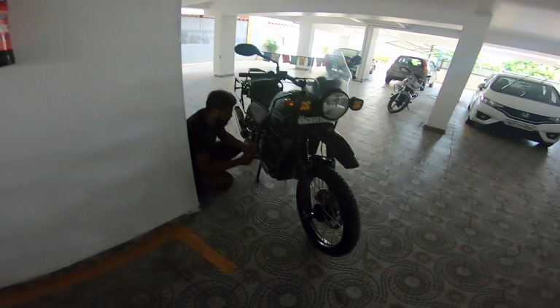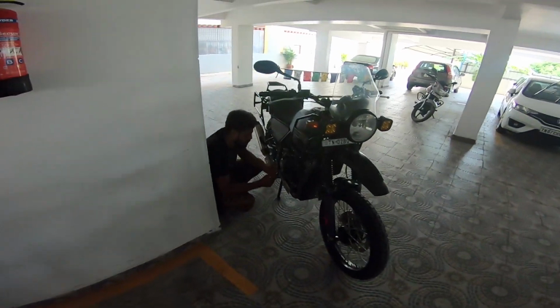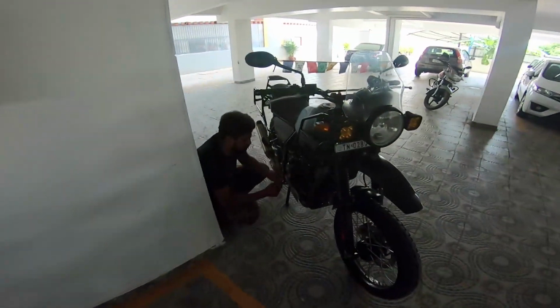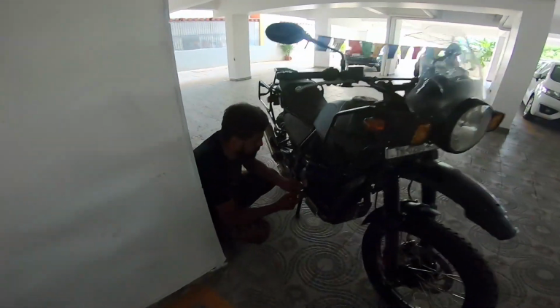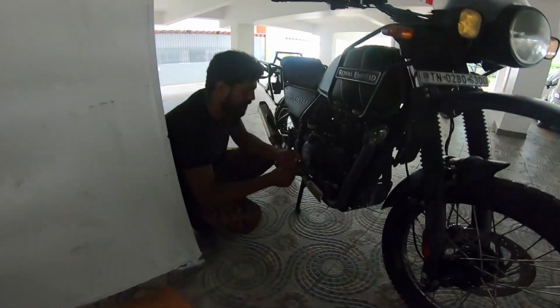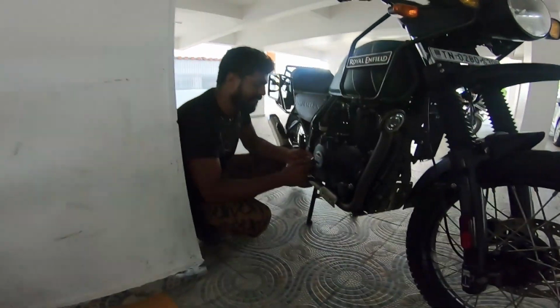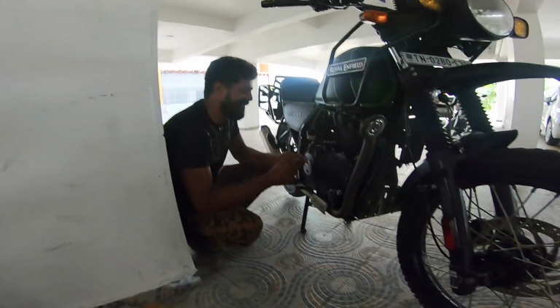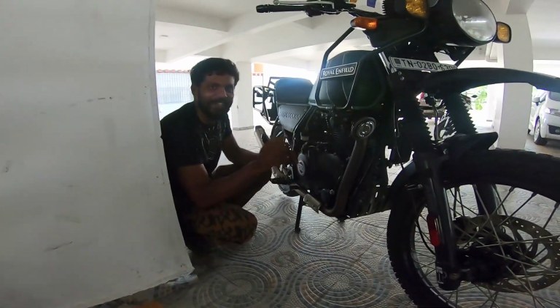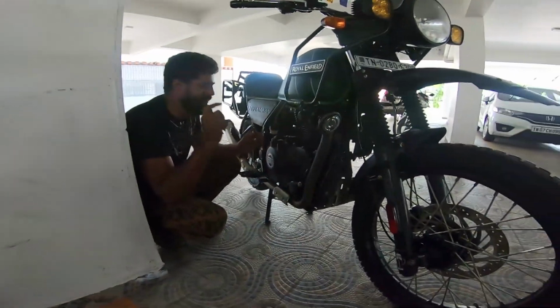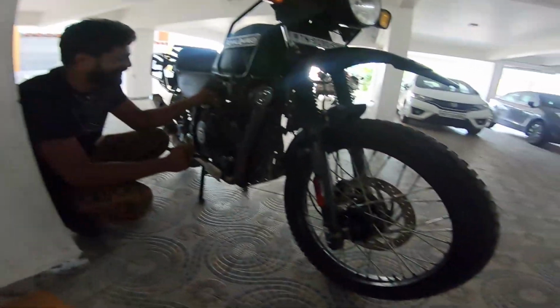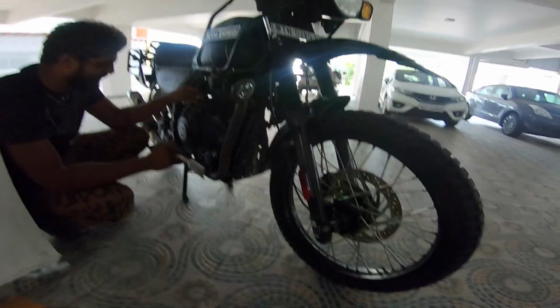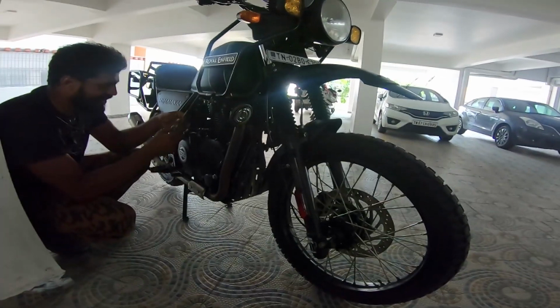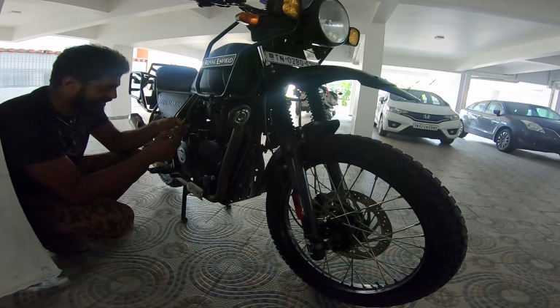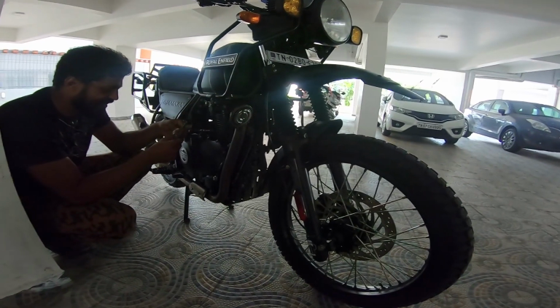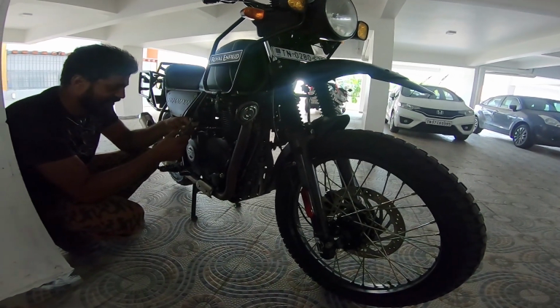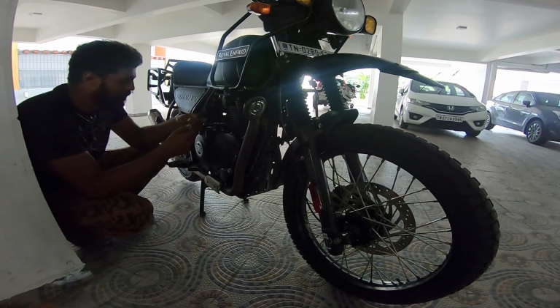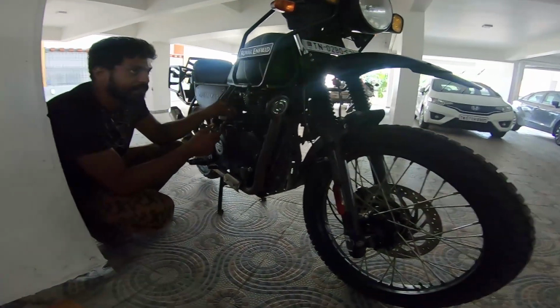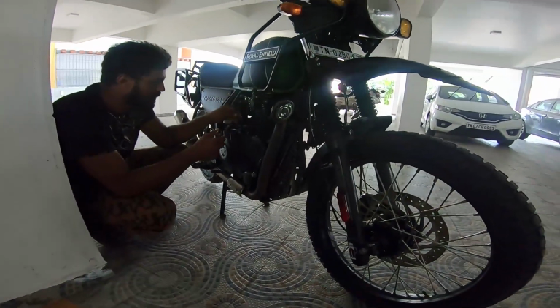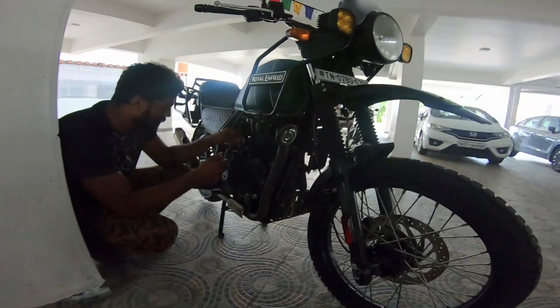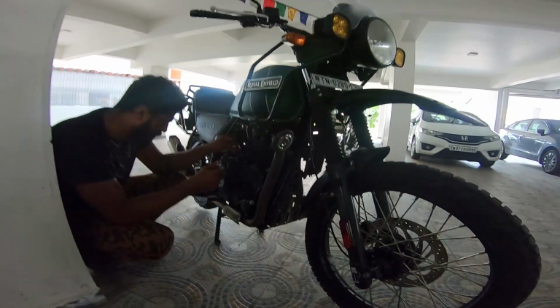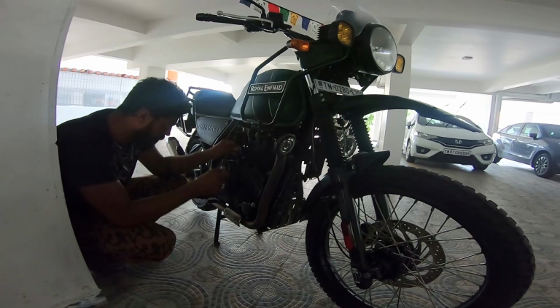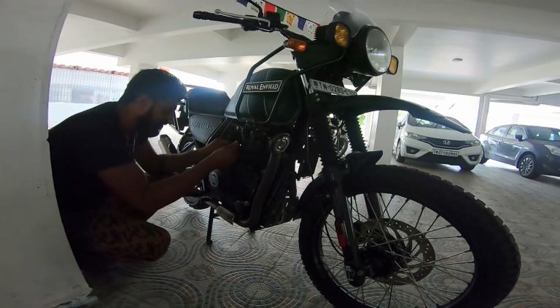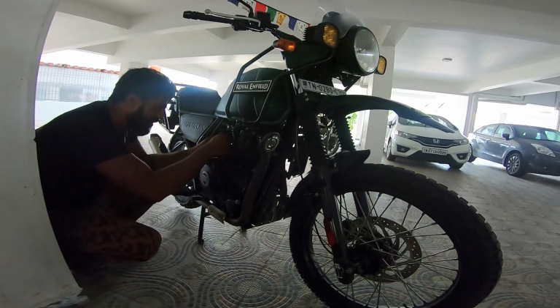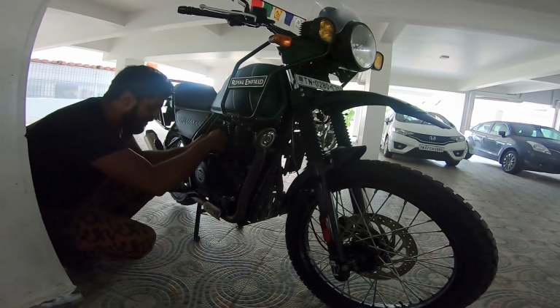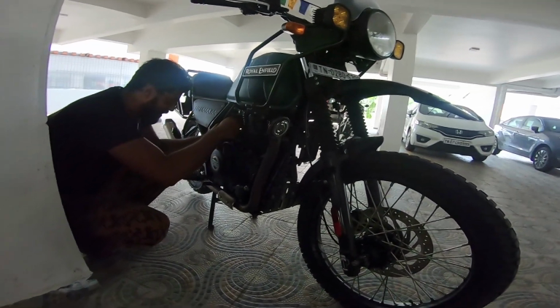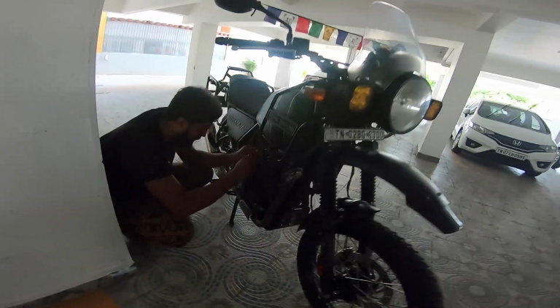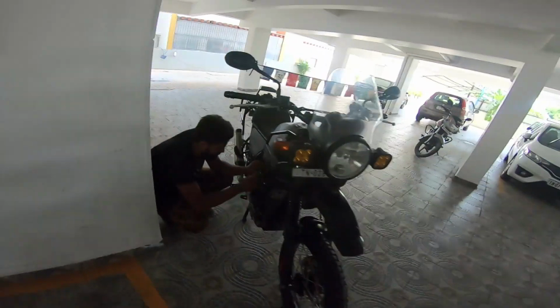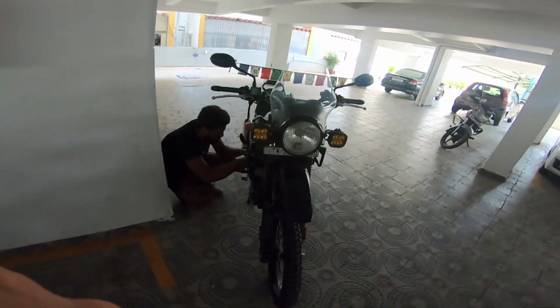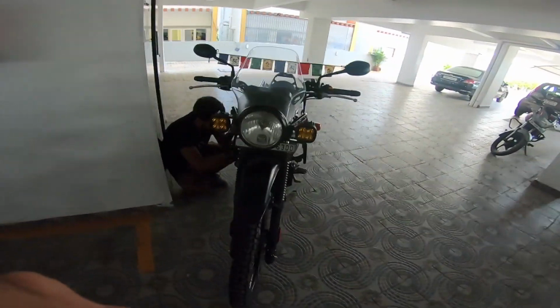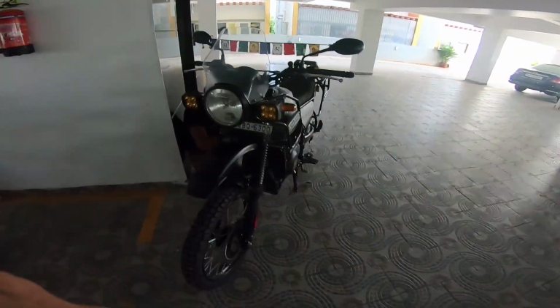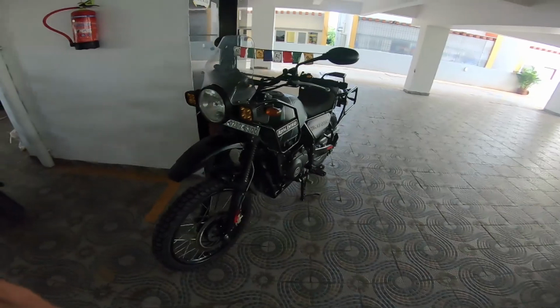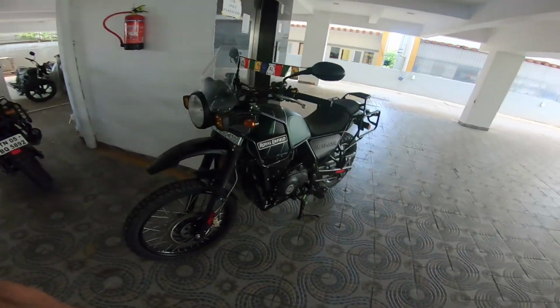Hi guys, look who's back here — Sandeep is back! He's come to my house here on ECR with his lovely, amazing-looking green Himalayan. And there you go.